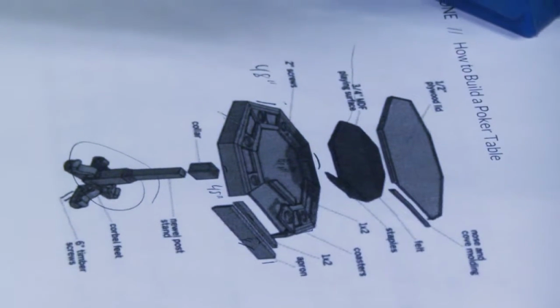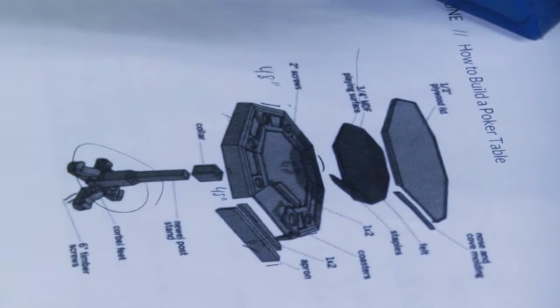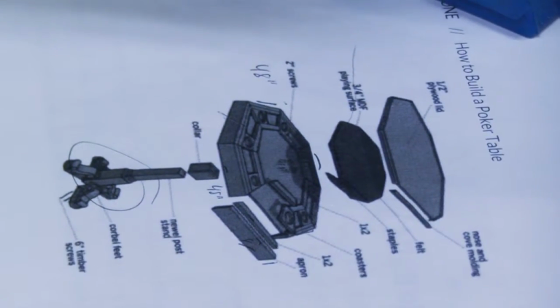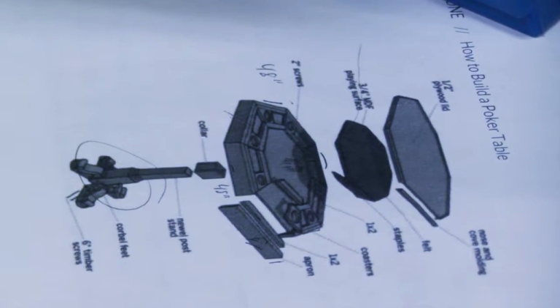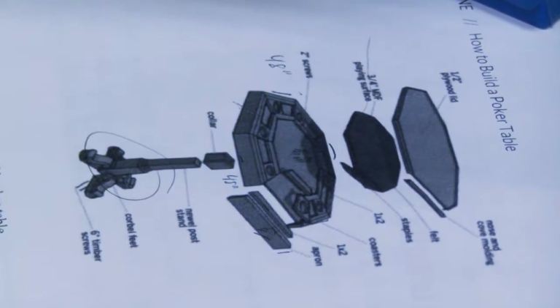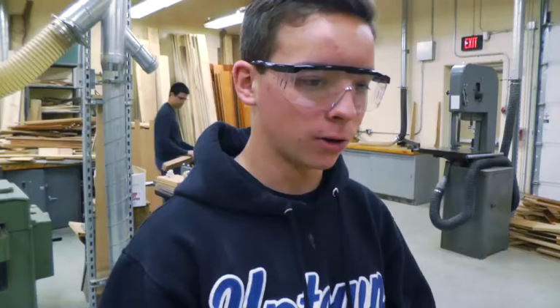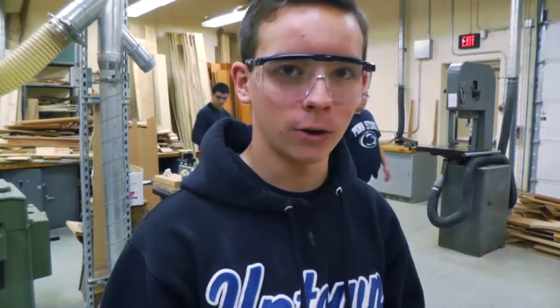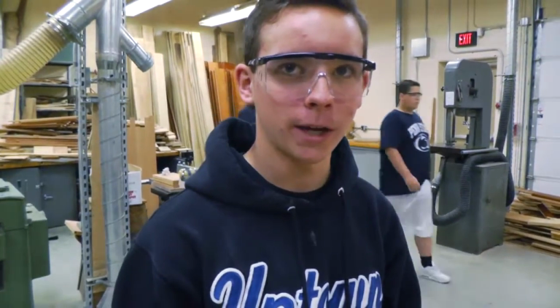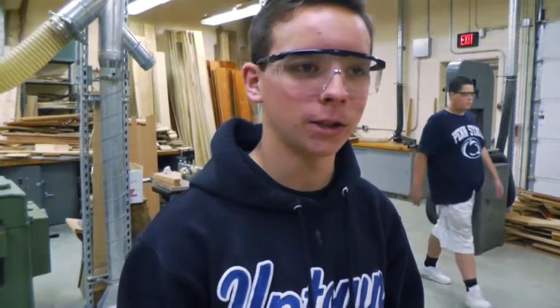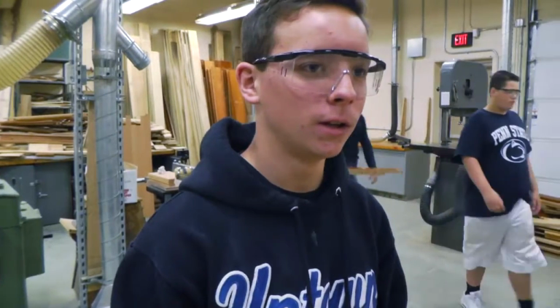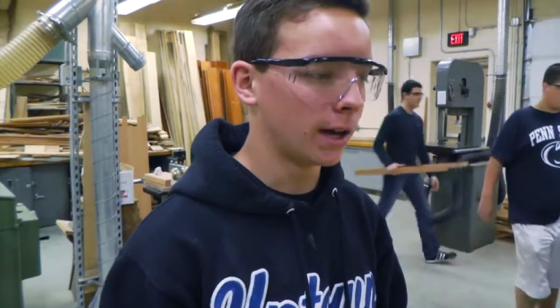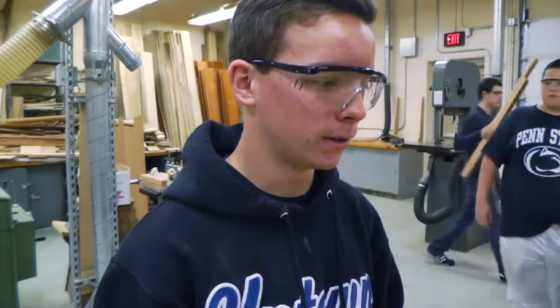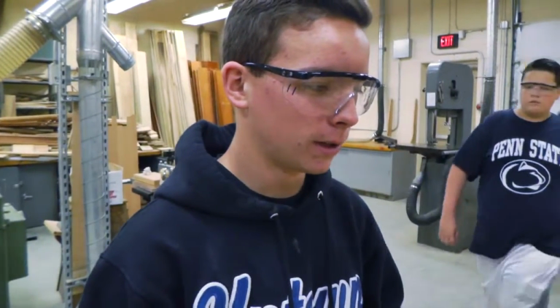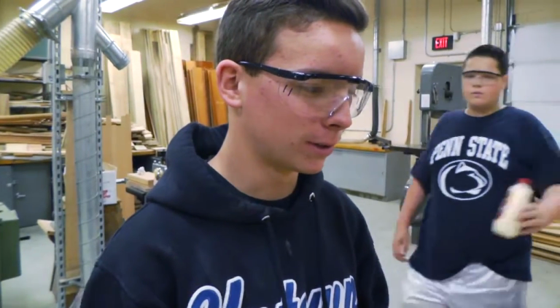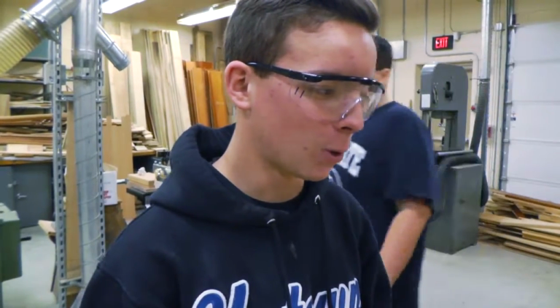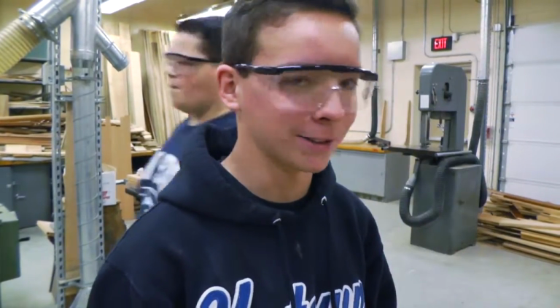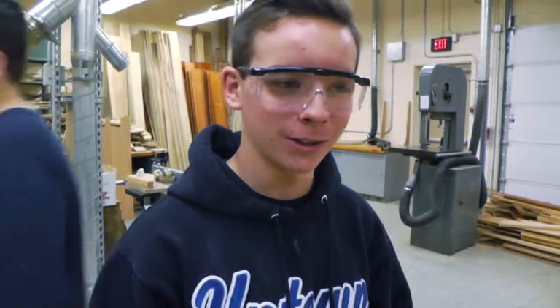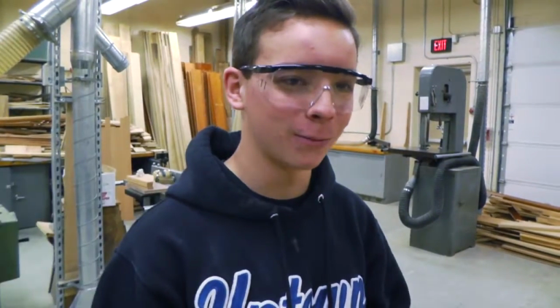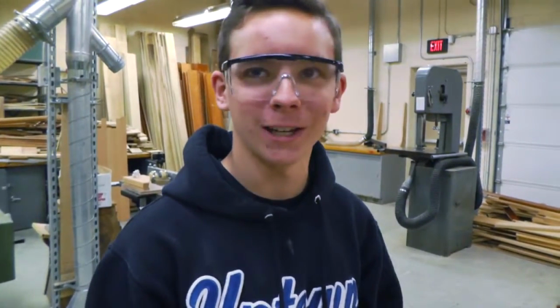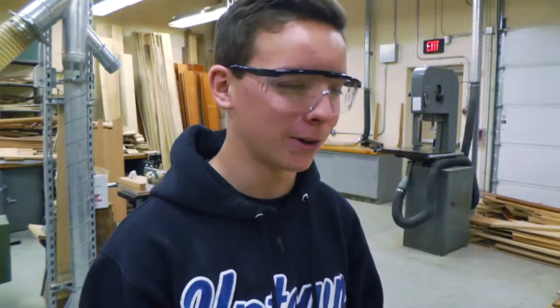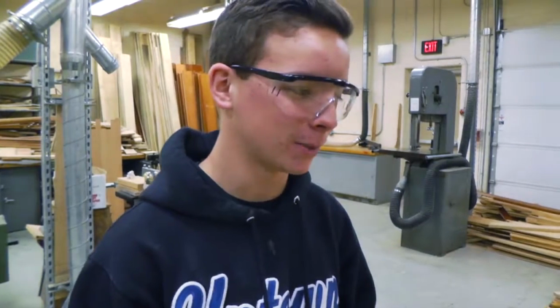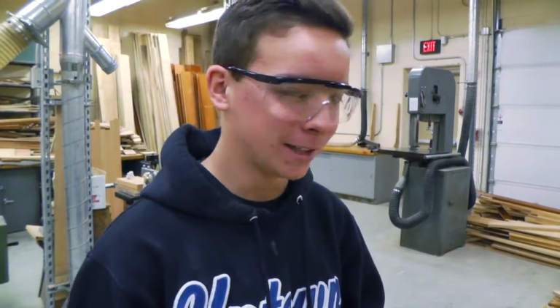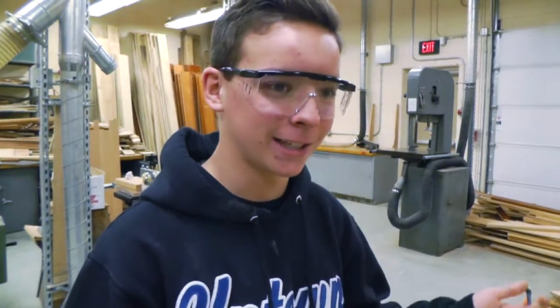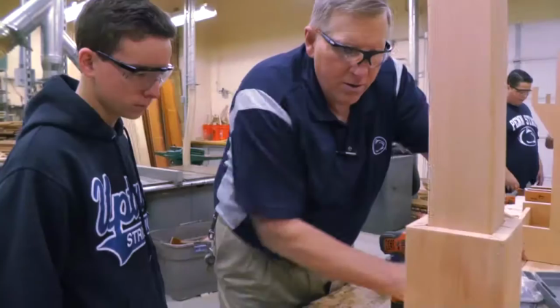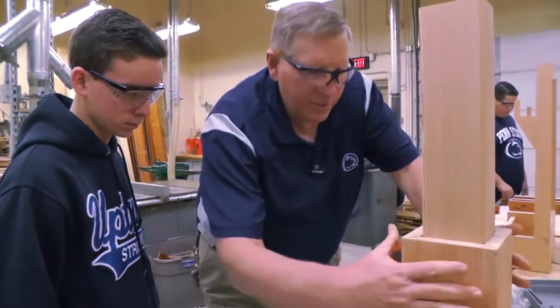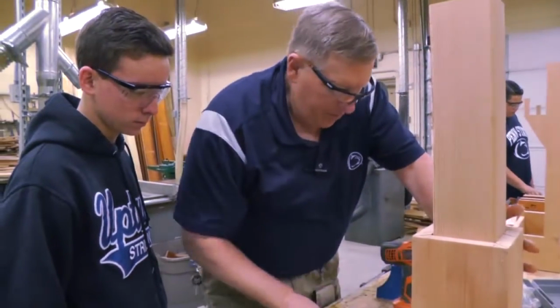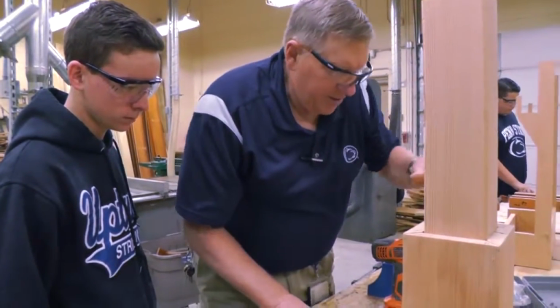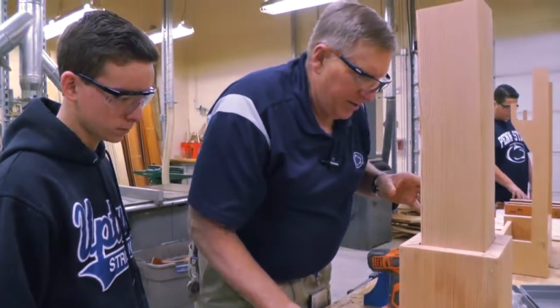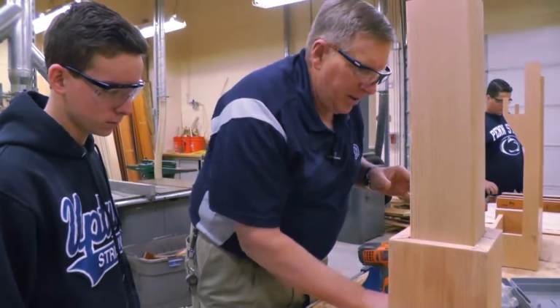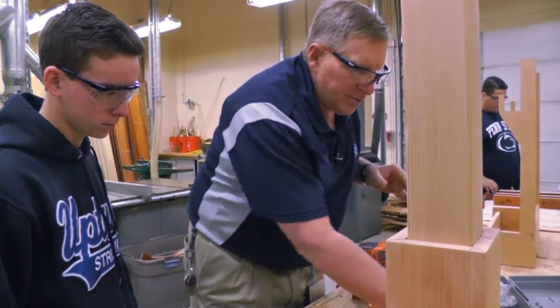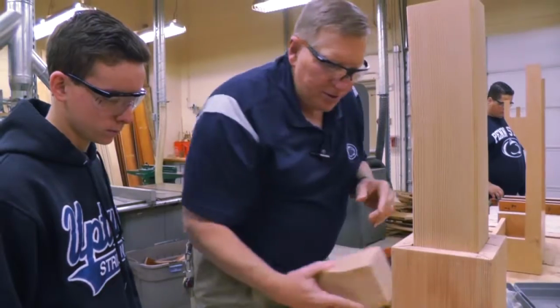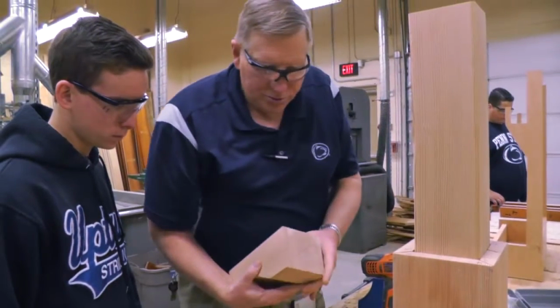Because I wanted something big and I was looking online for all the different plans I could do, and this was the coolest thing. I didn't know if Mr. Worrell was going to let me do it at first, but he was like, yeah, it sounds like a great idea — and he's very impressed and it's going to be a great project.